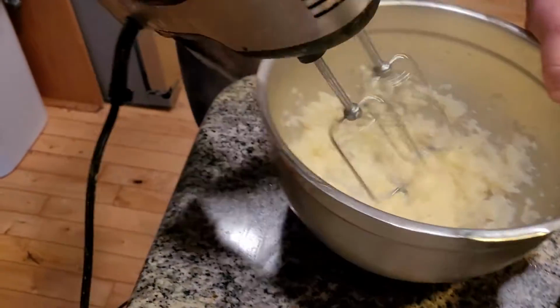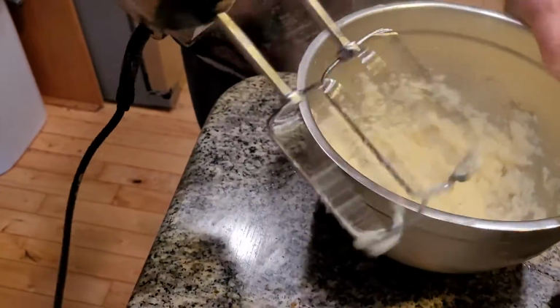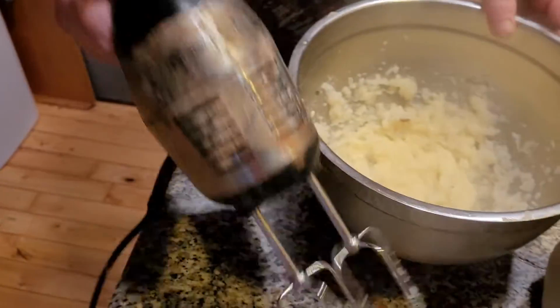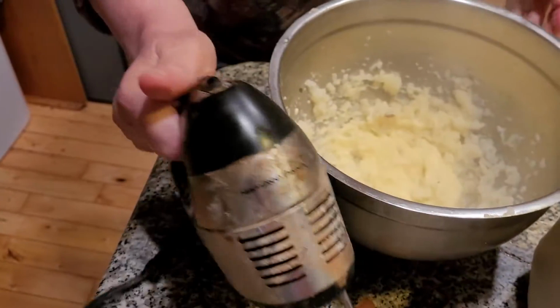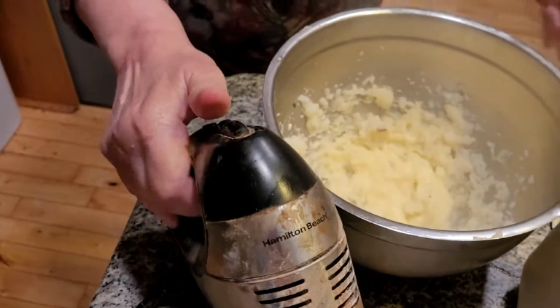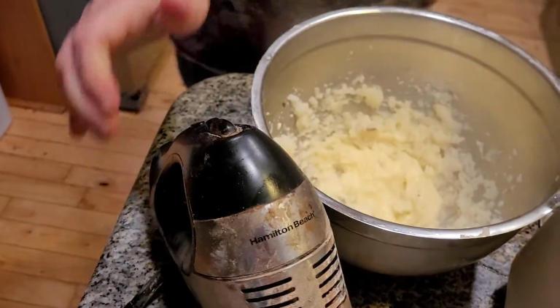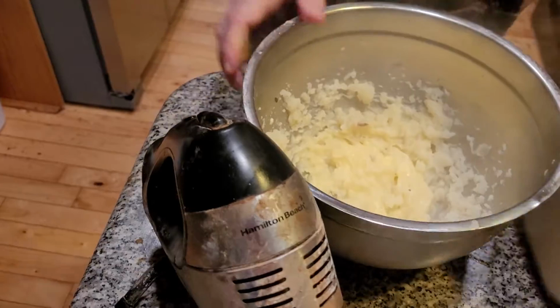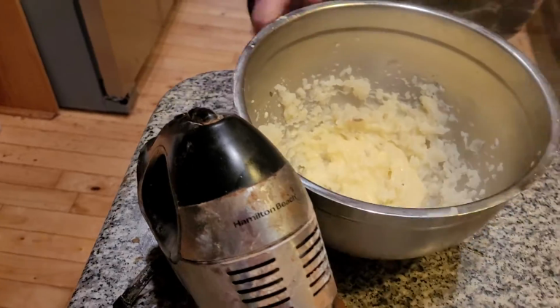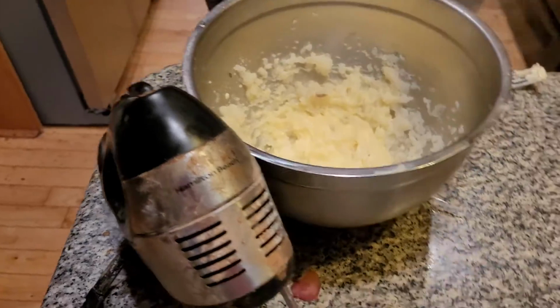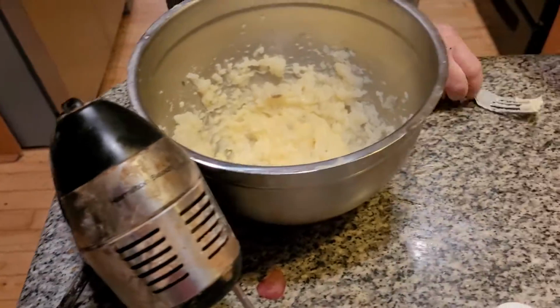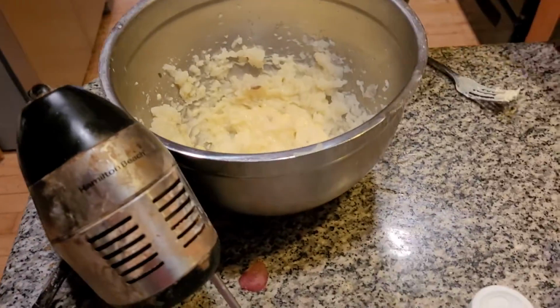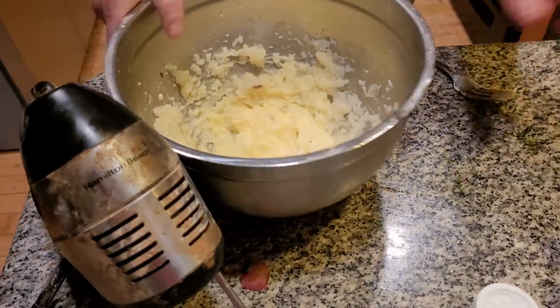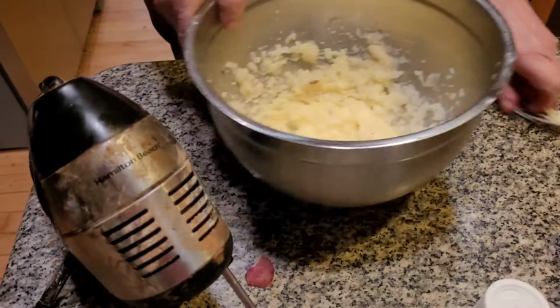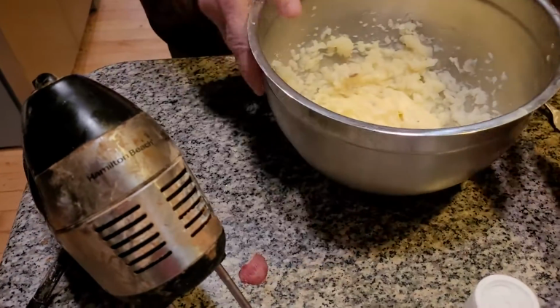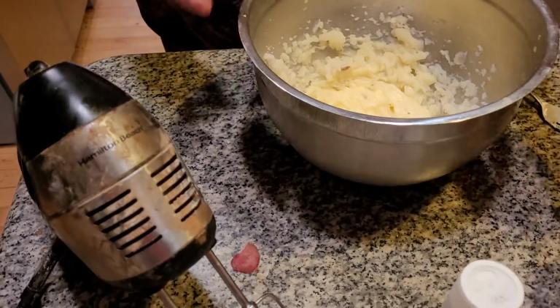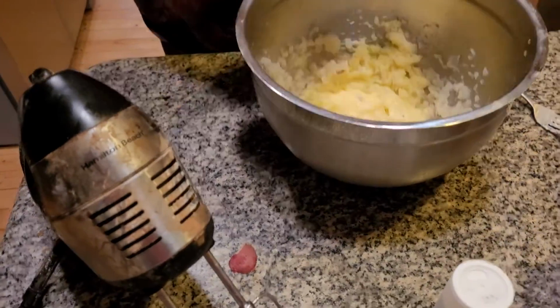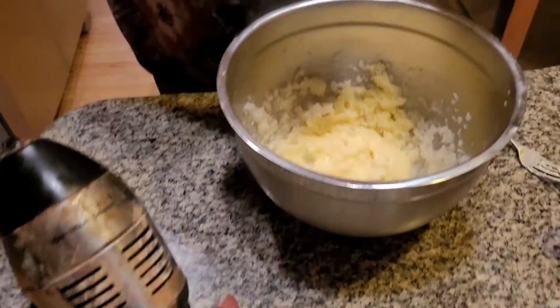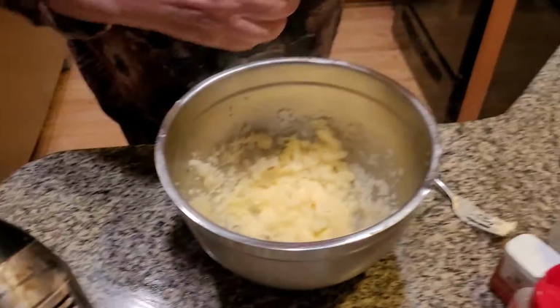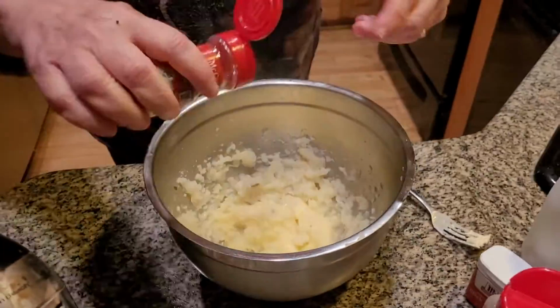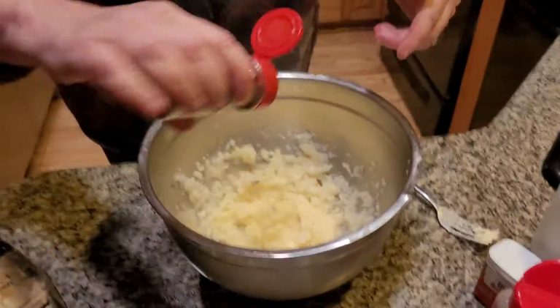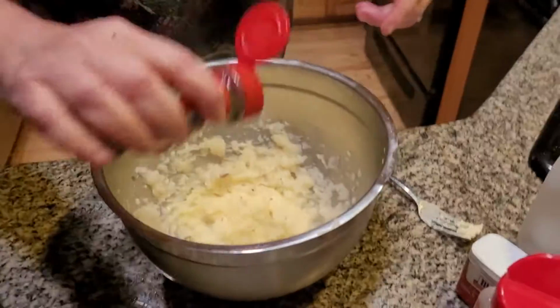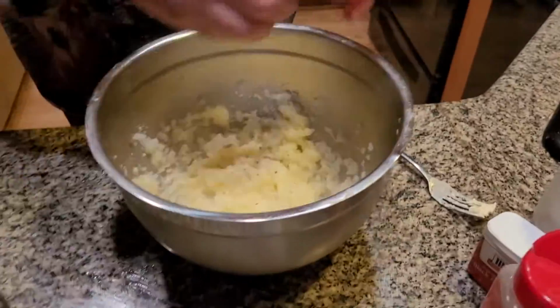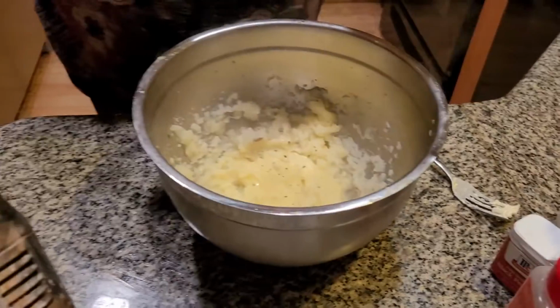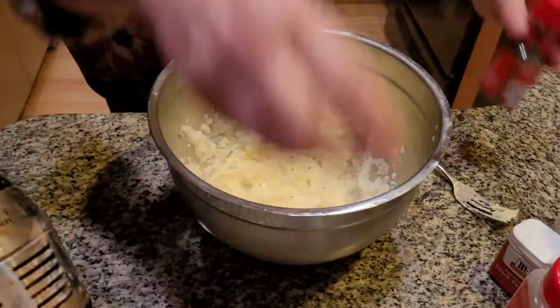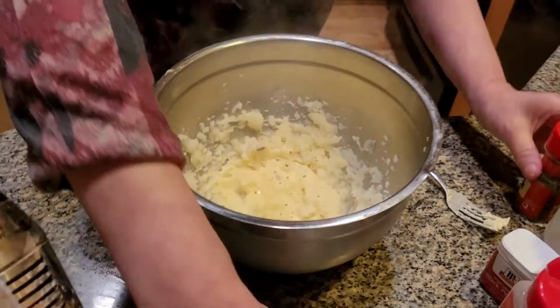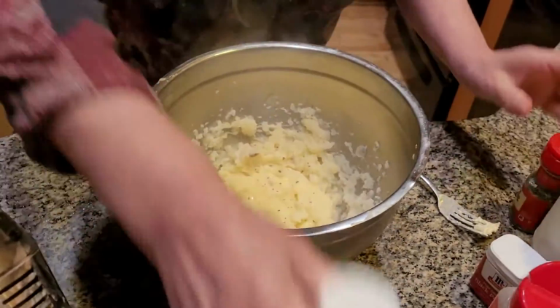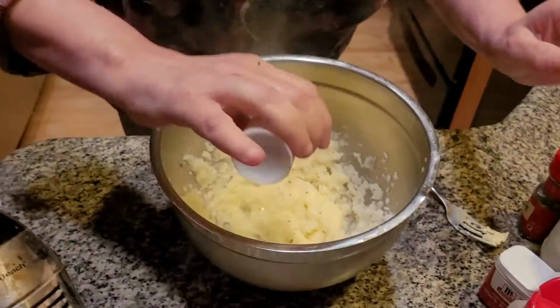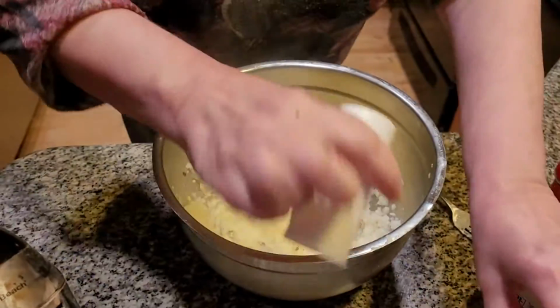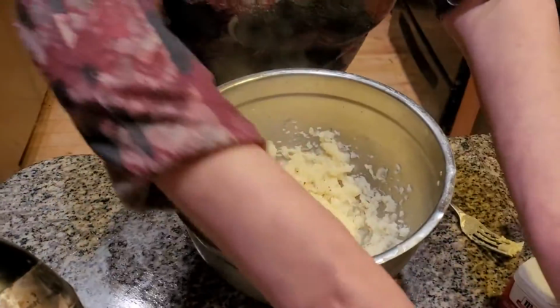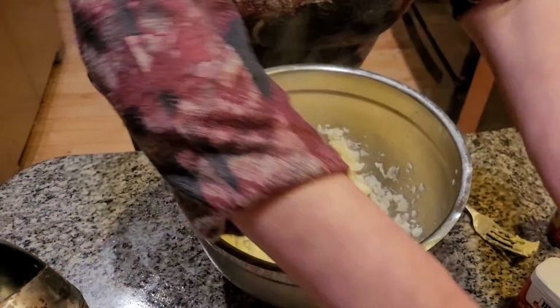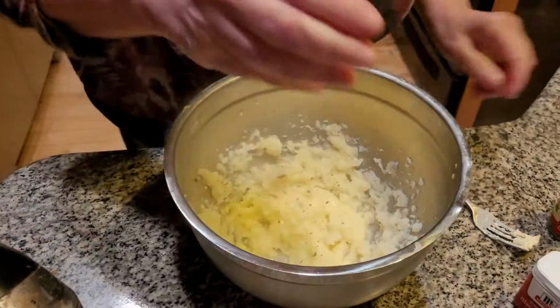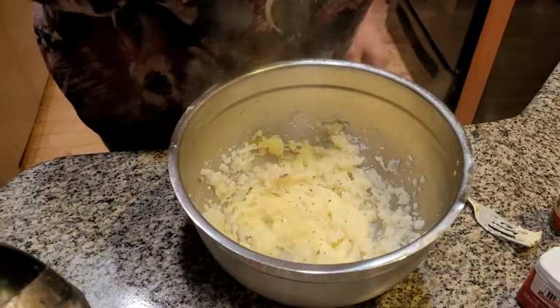It just takes about a minute or so. I'm going to continue adding more seasoning in here. You really want it attractive, folks. I'm going to add some parsley. It makes it really delicious with potatoes and it goes great.